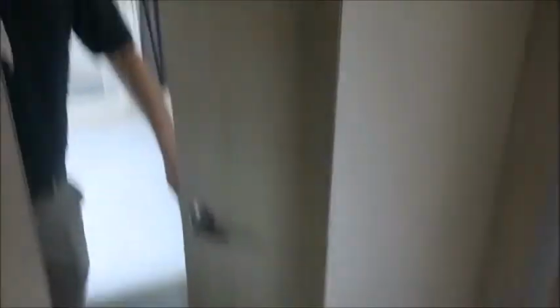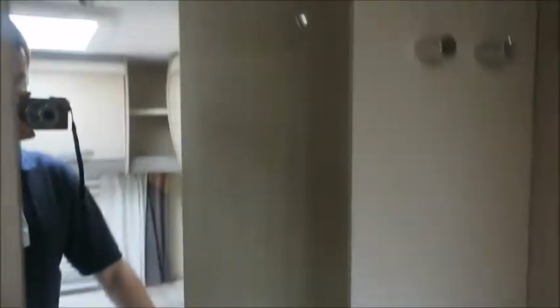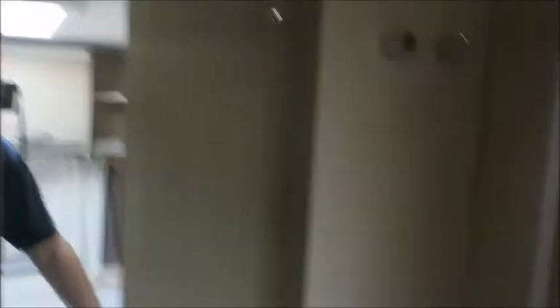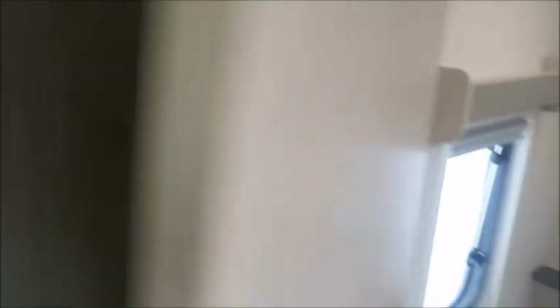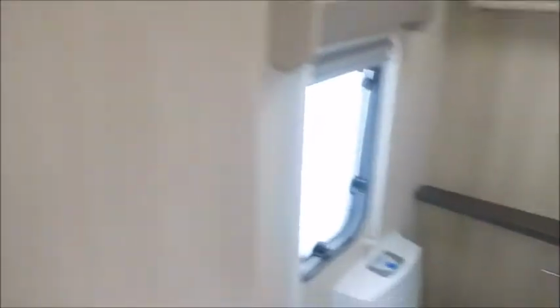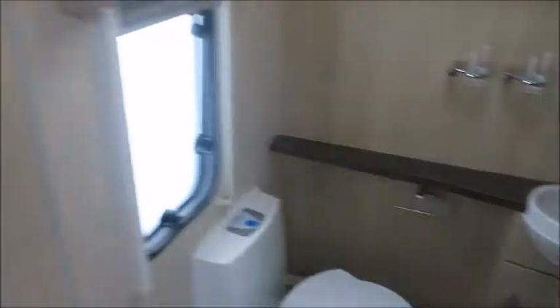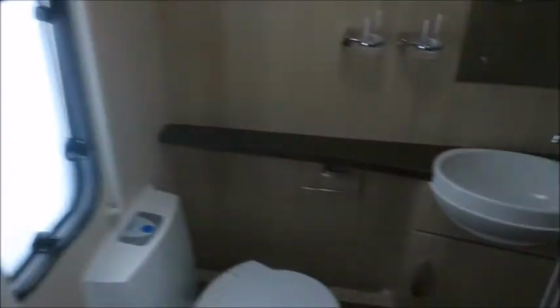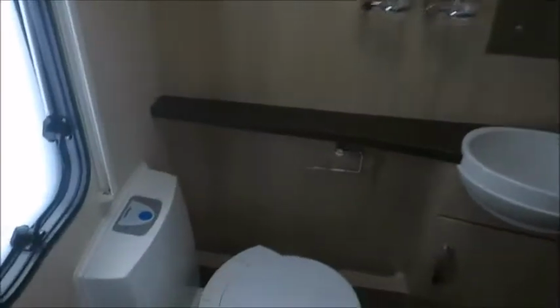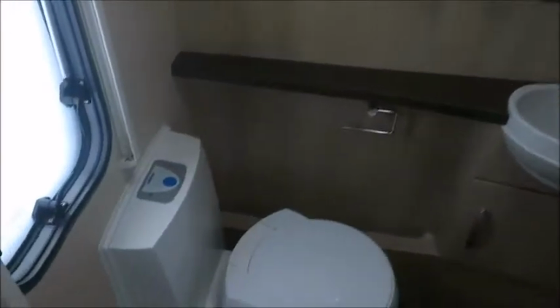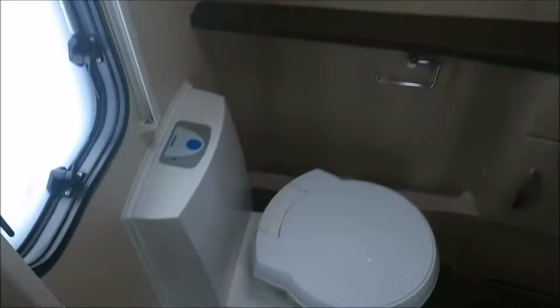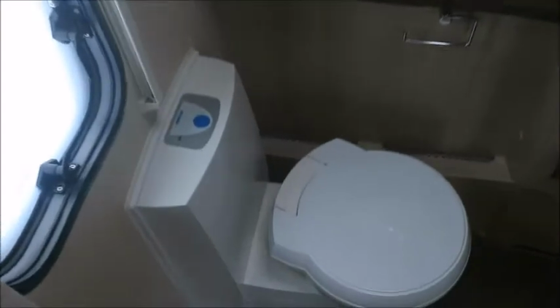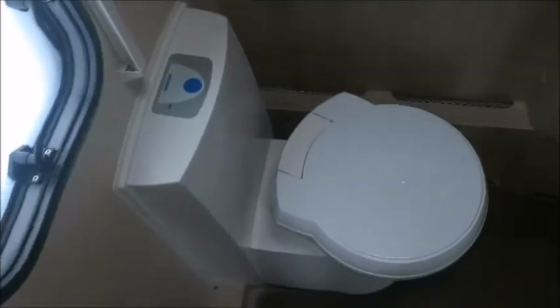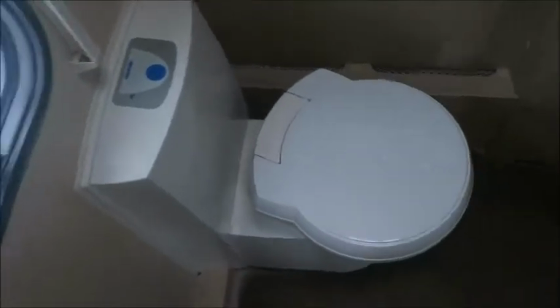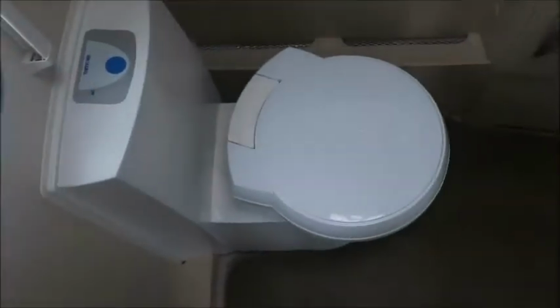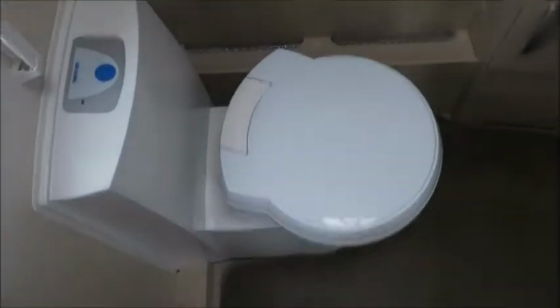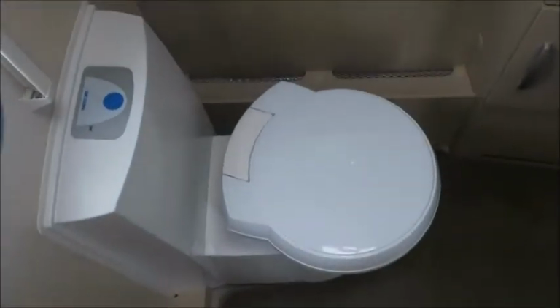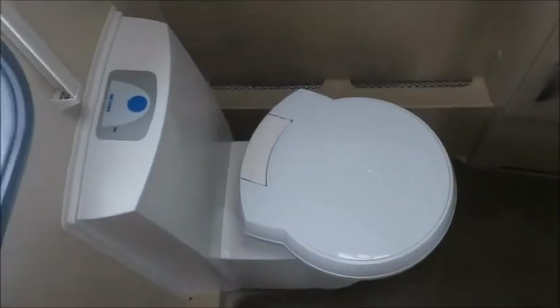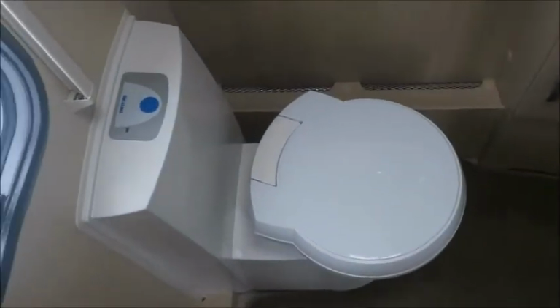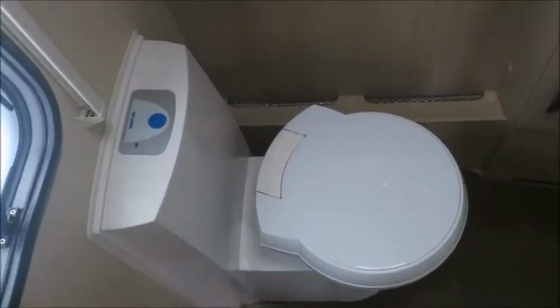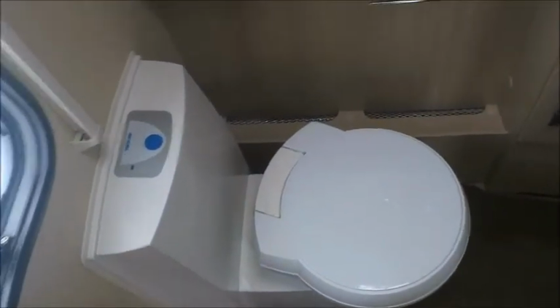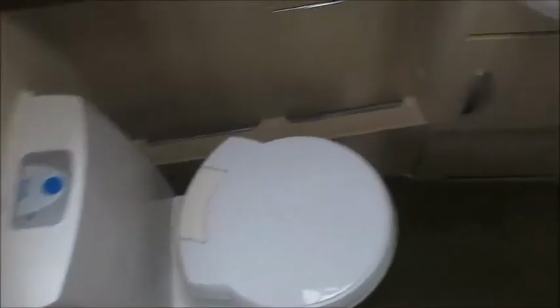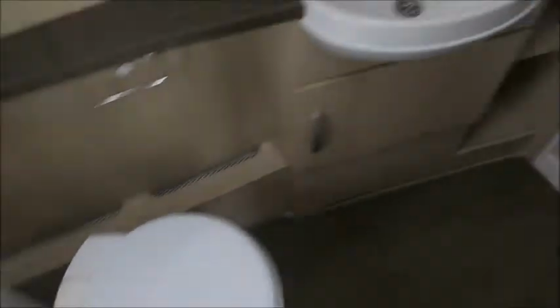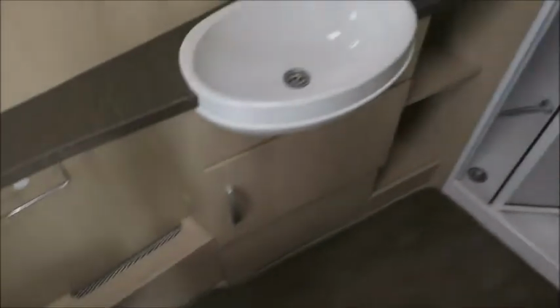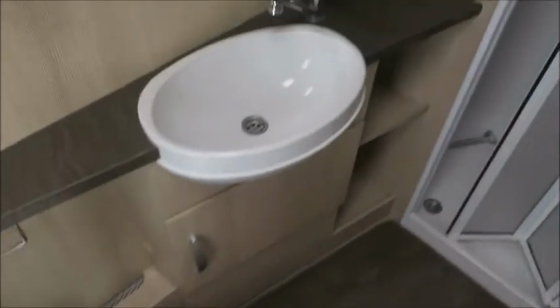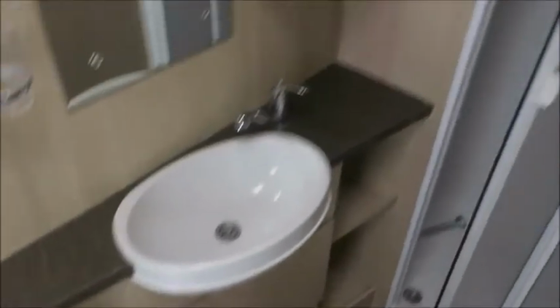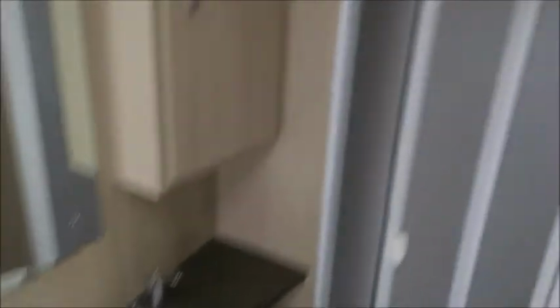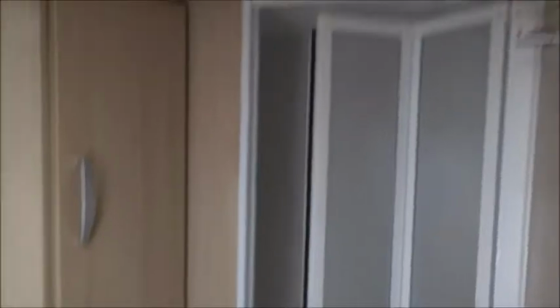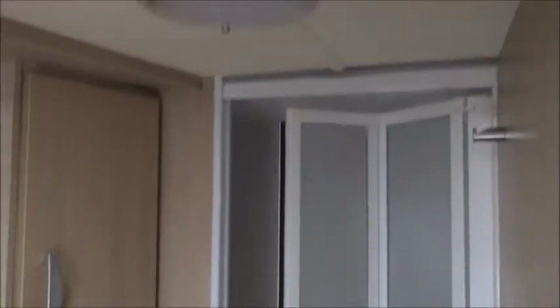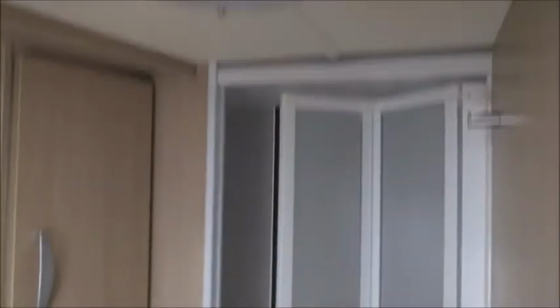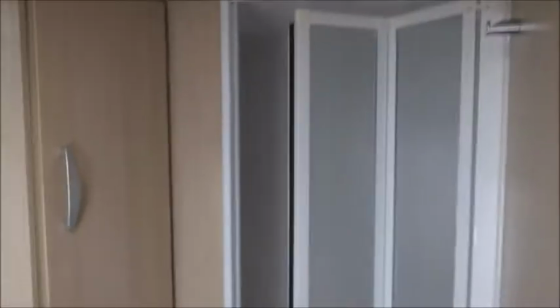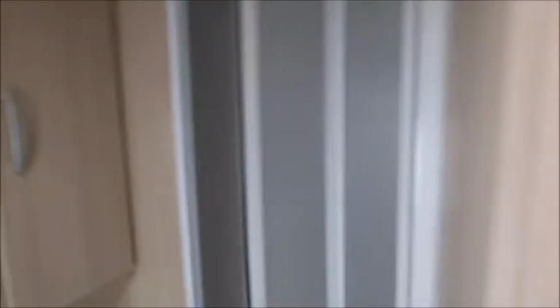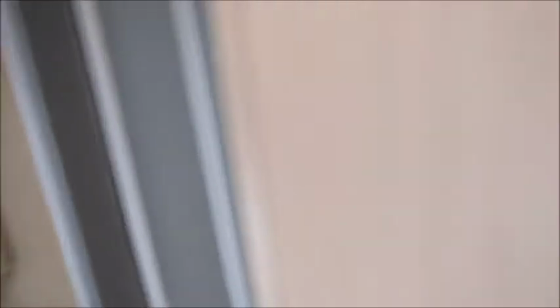A mirror, and lastly we've got our end washroom — a large end washroom this one — with a cassette toilet, wash basin, and a separate shower with a sliding door.